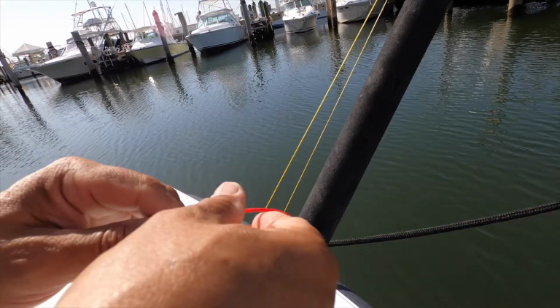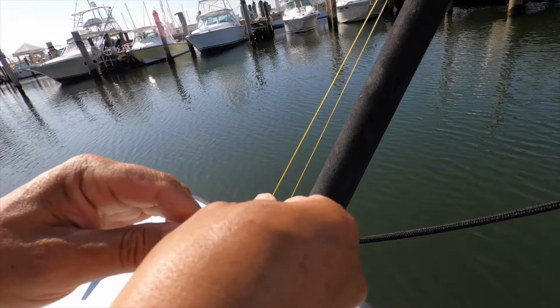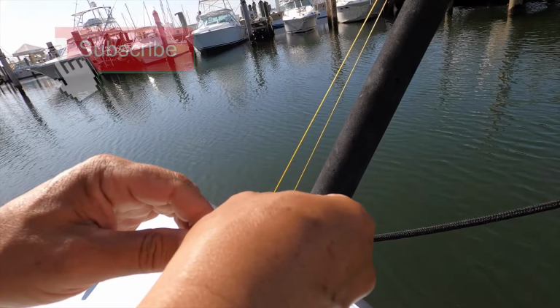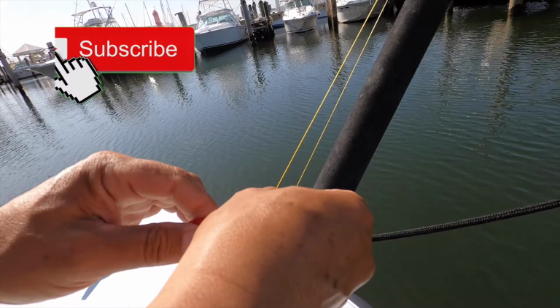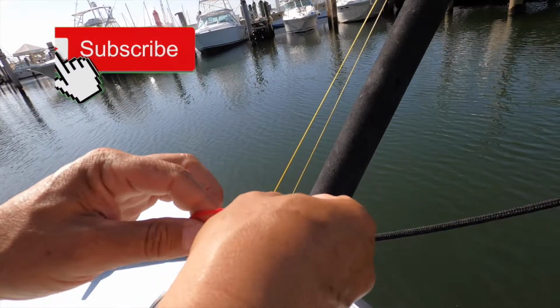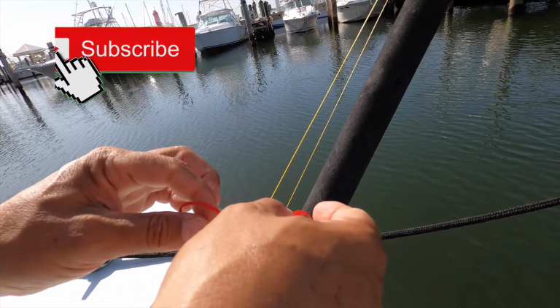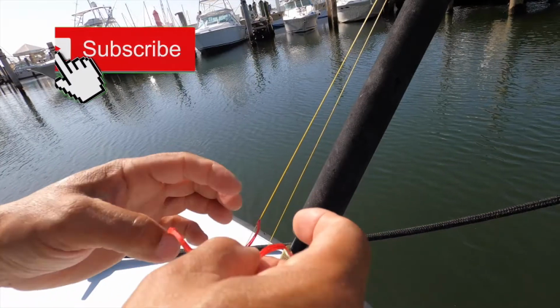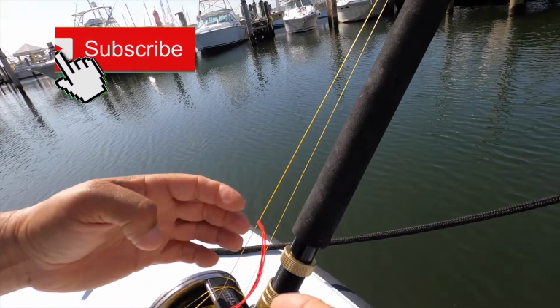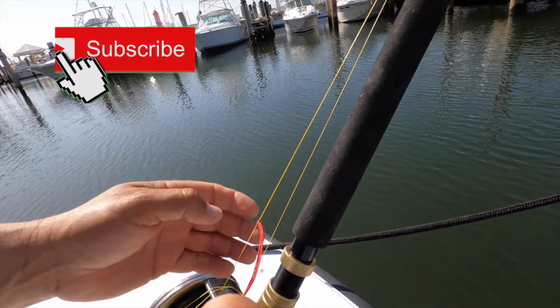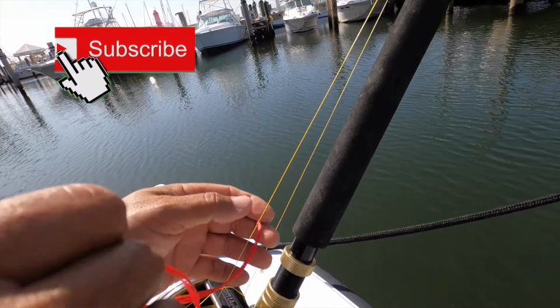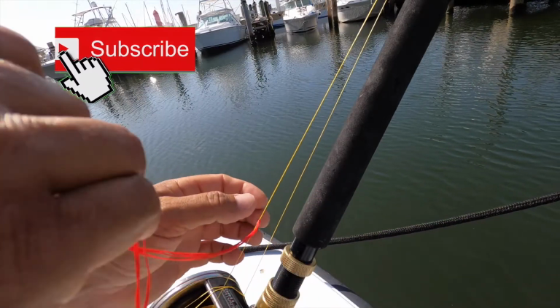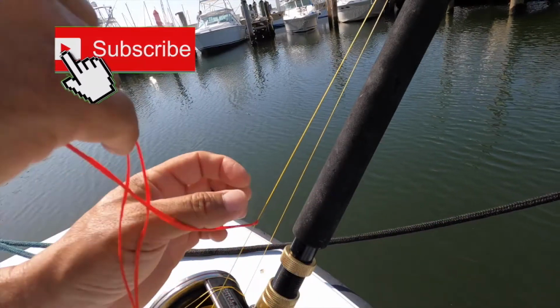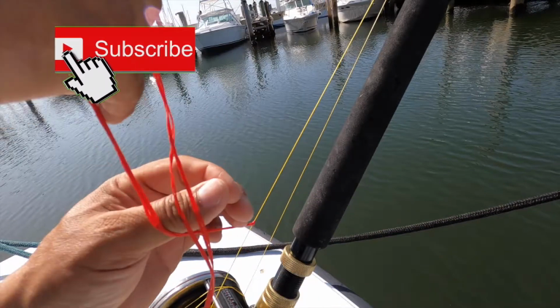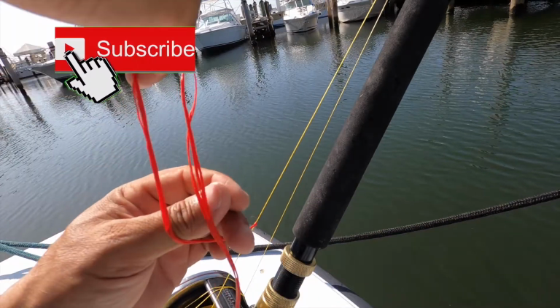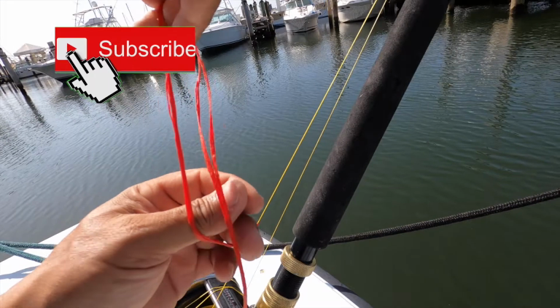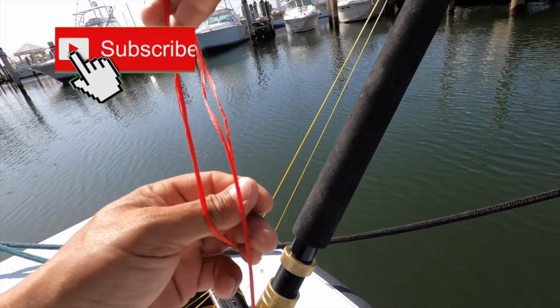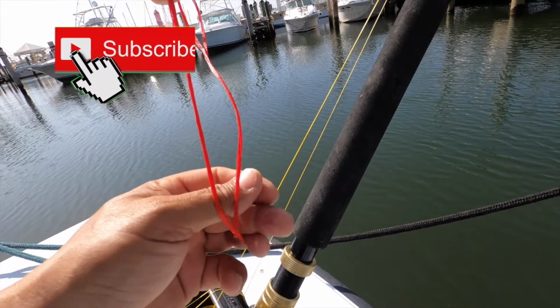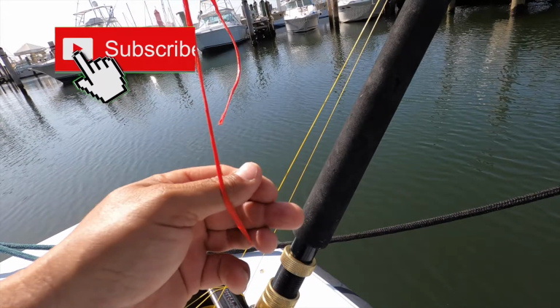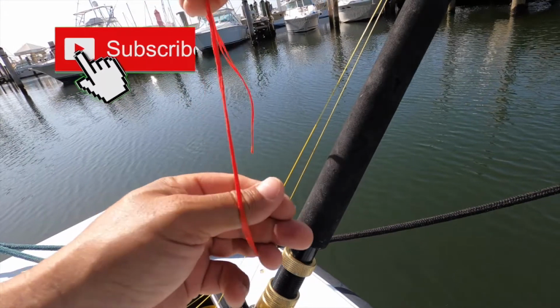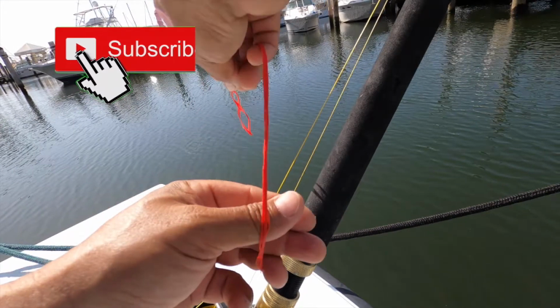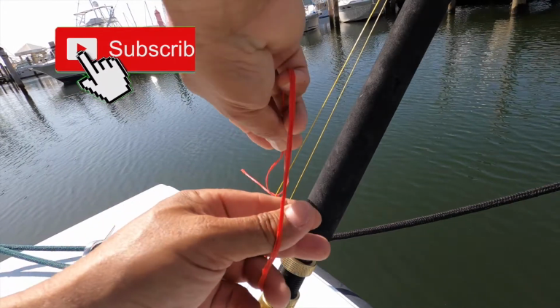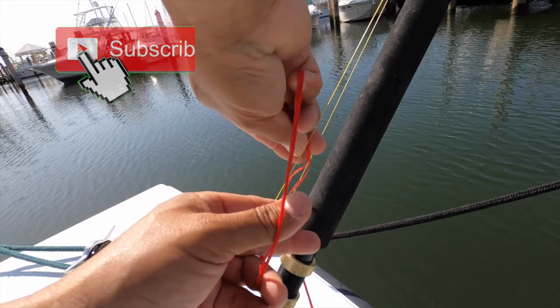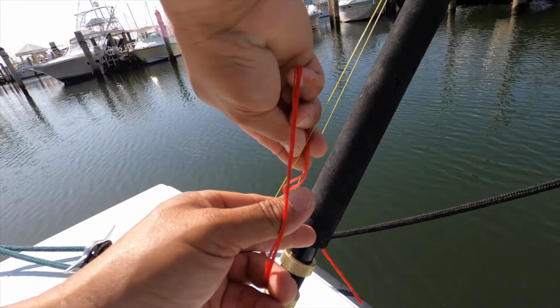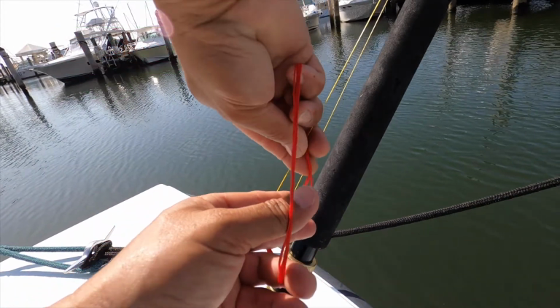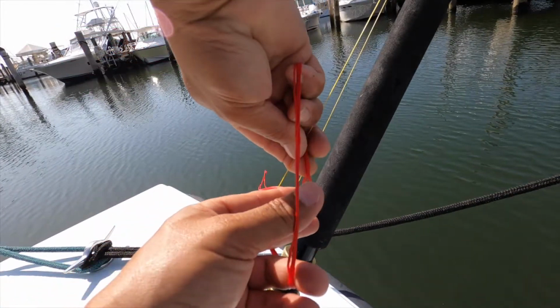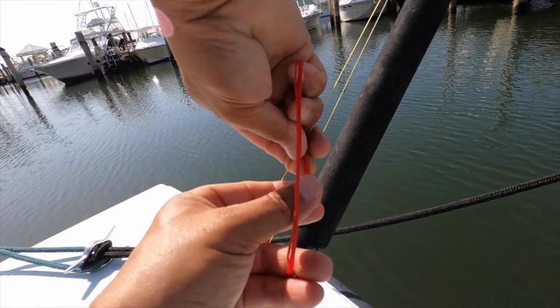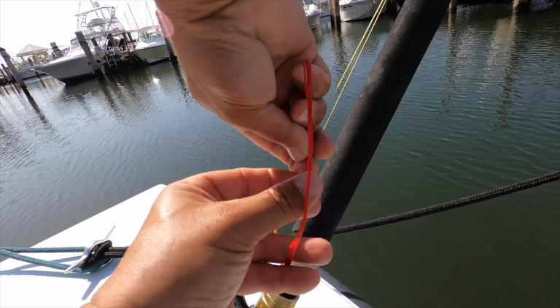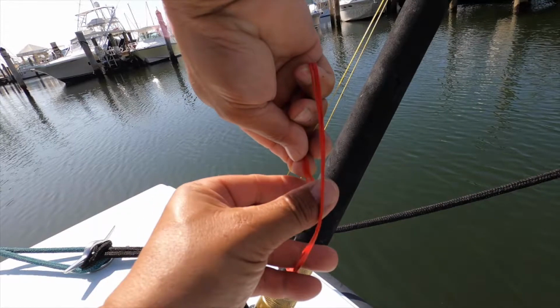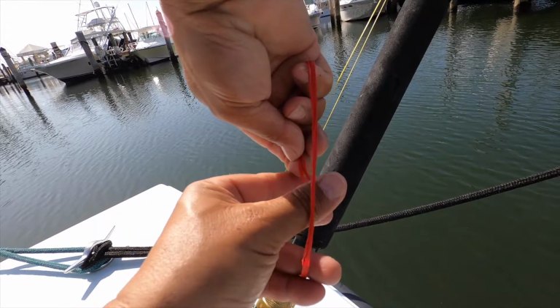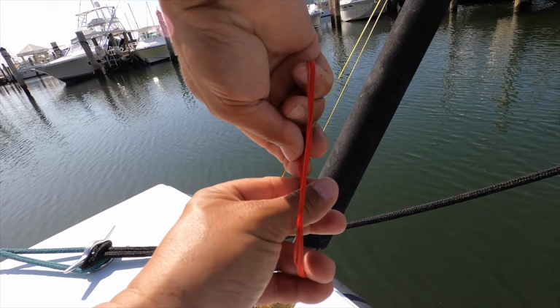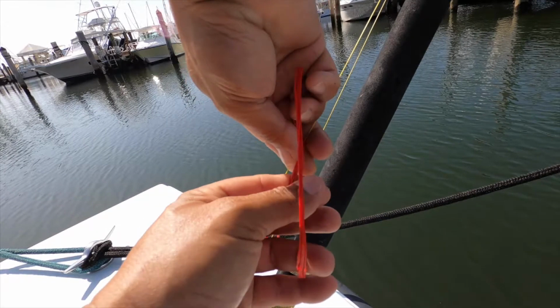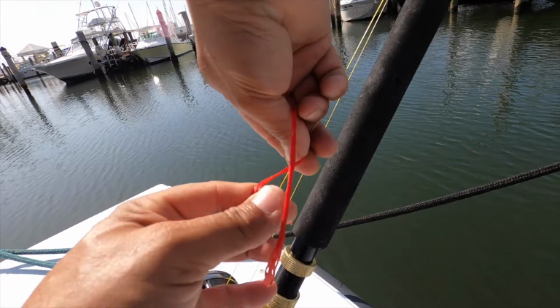Now we're going to start making our half hitches. We're going to make anywhere from 20 to 30 half hitches, and this is what will secure it. You can make it as short or as long as you want.